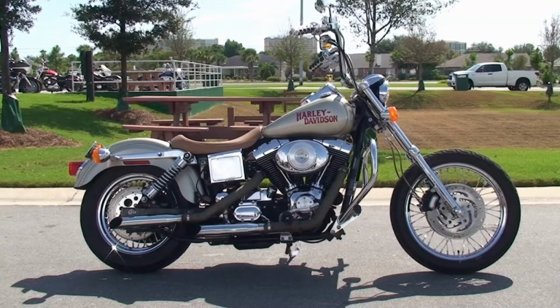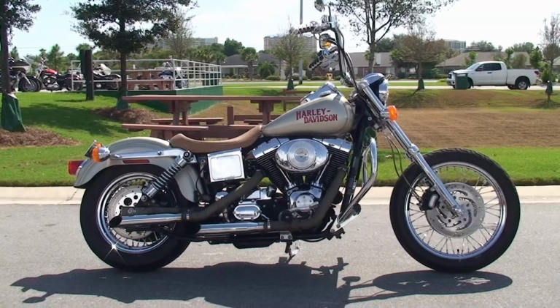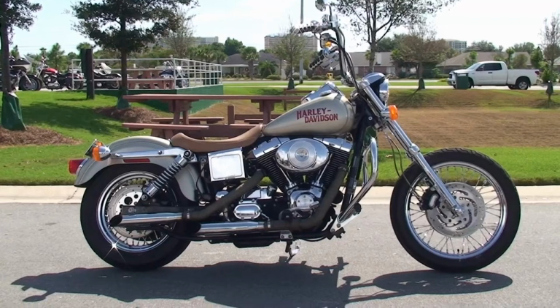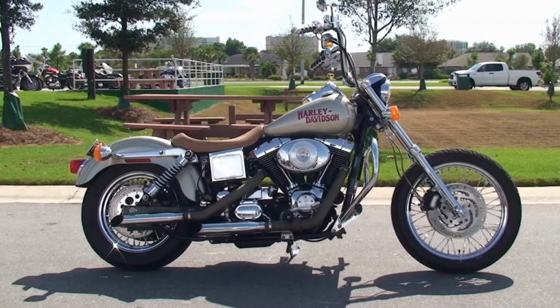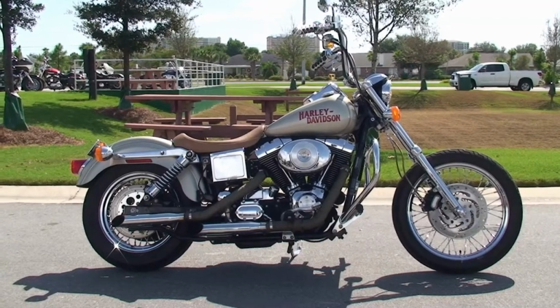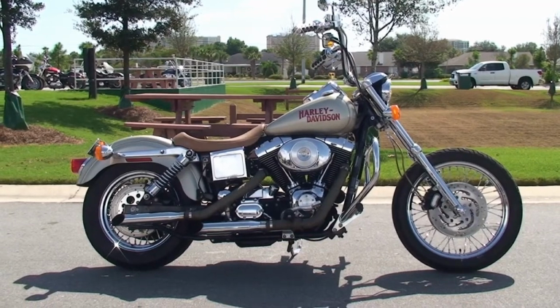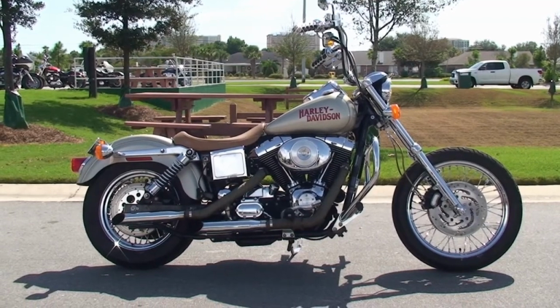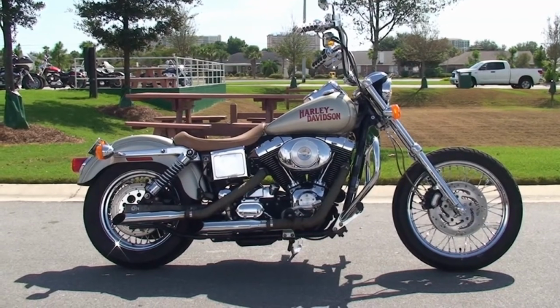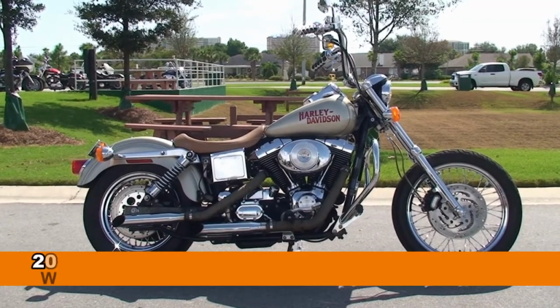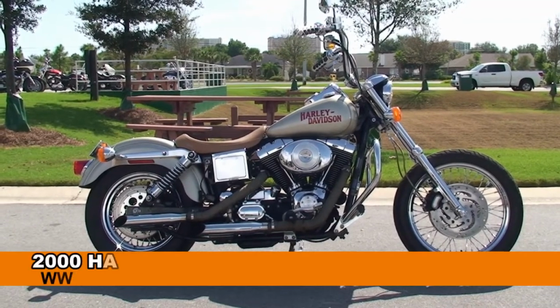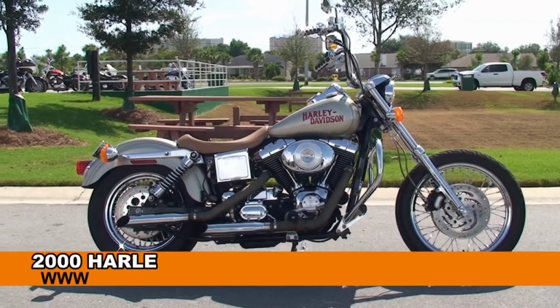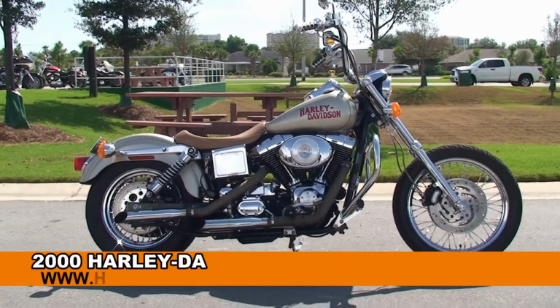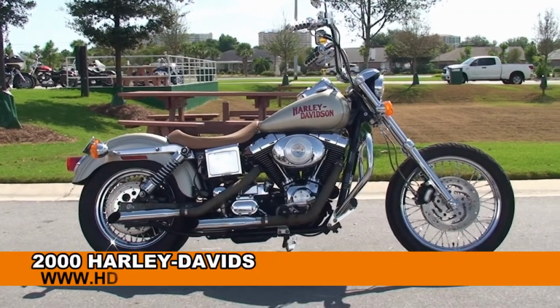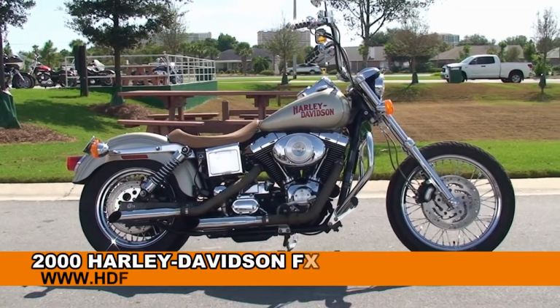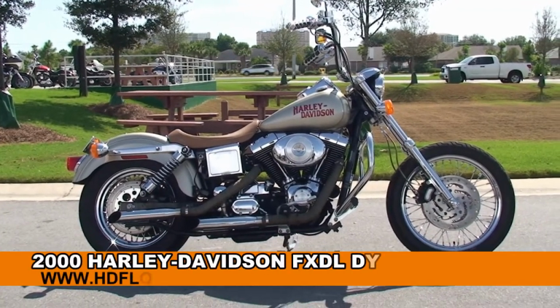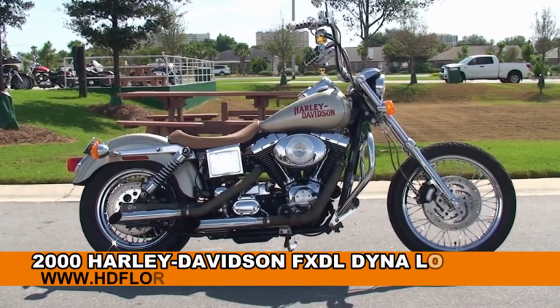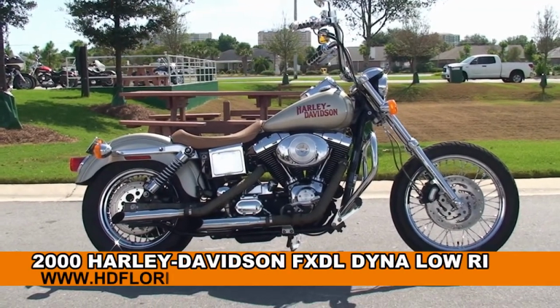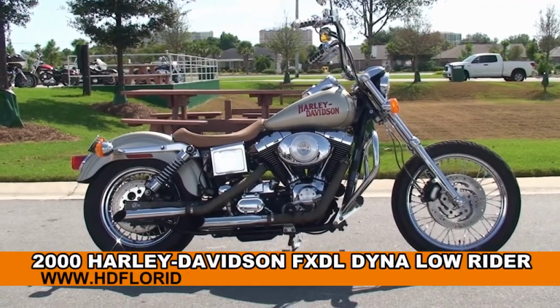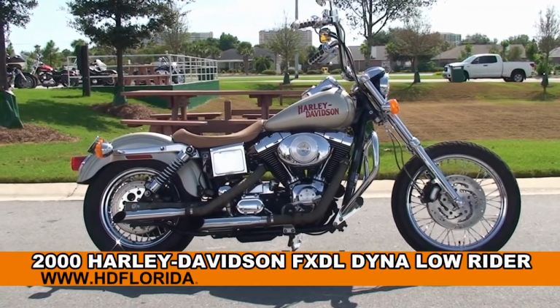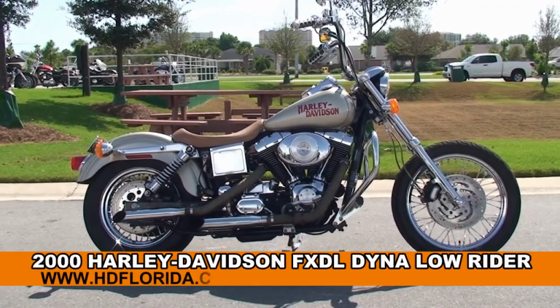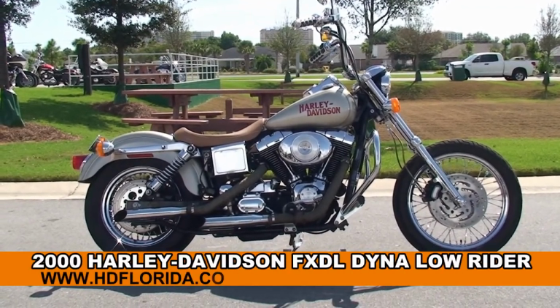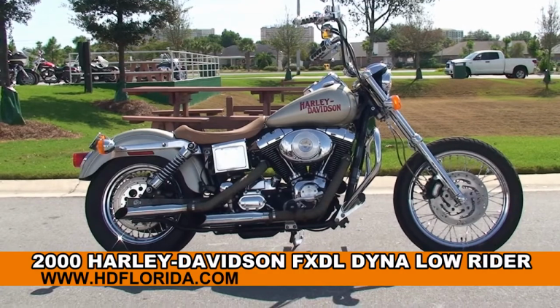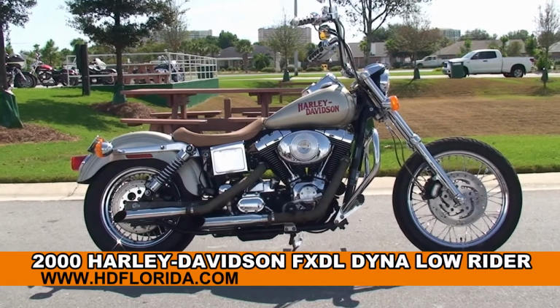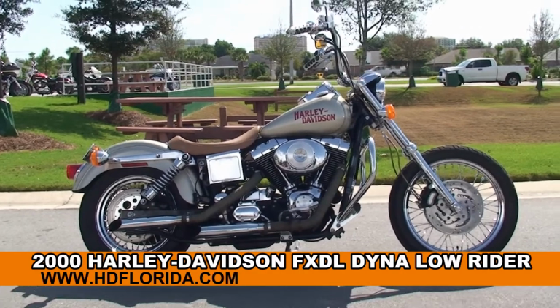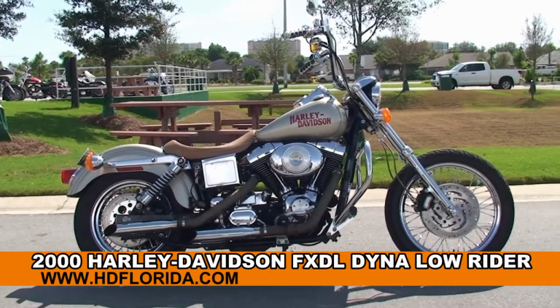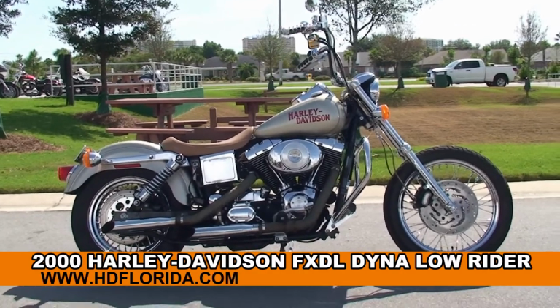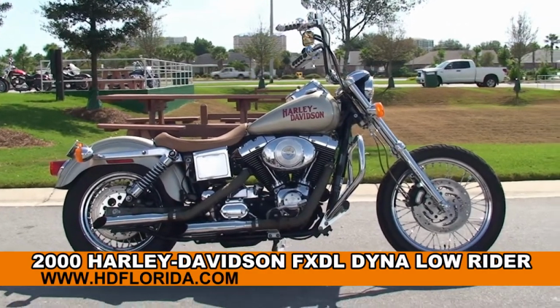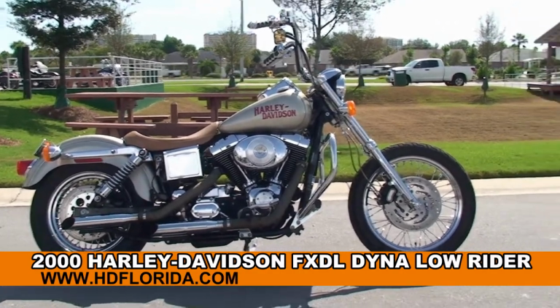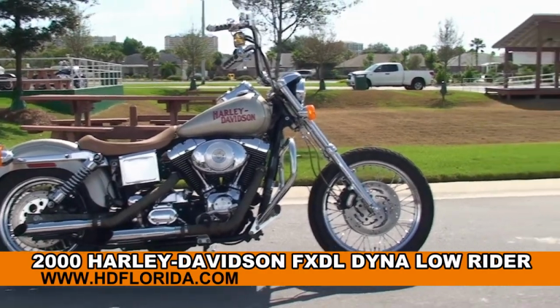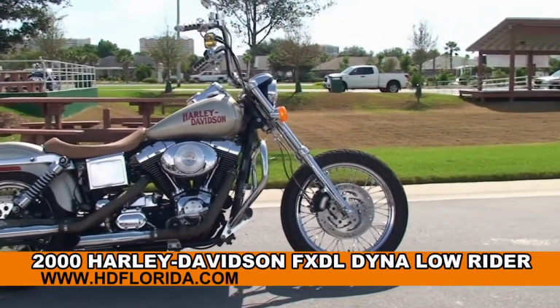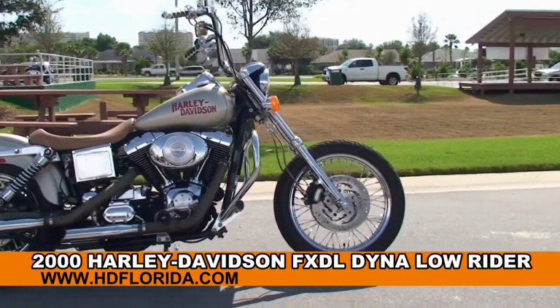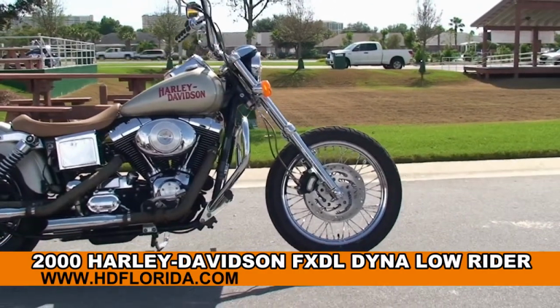Welcome everyone to the world famous Harley Davidson of Panama City Beach. Today I've got a few radical used 2000 Dyna Lowrider that's been bobbed out.